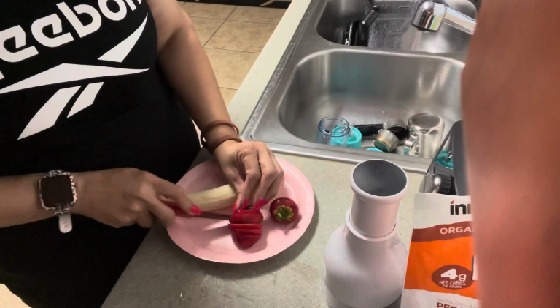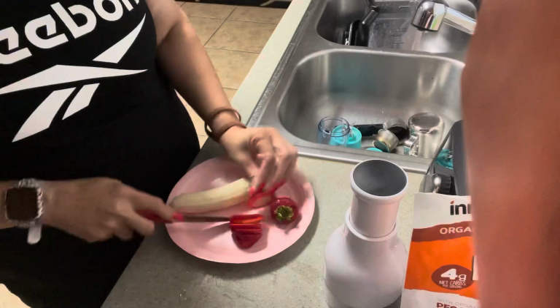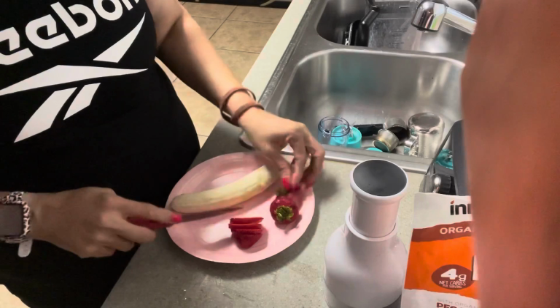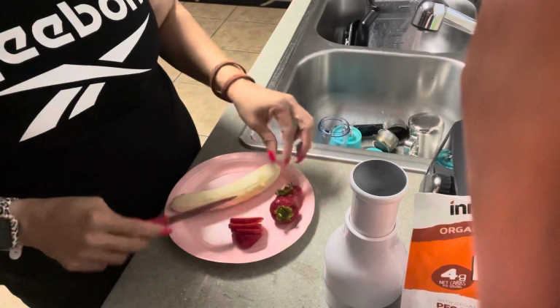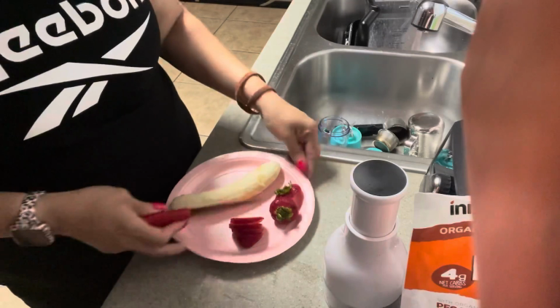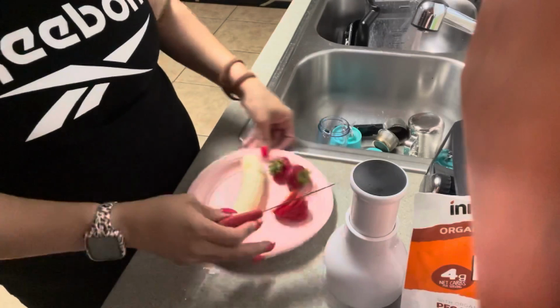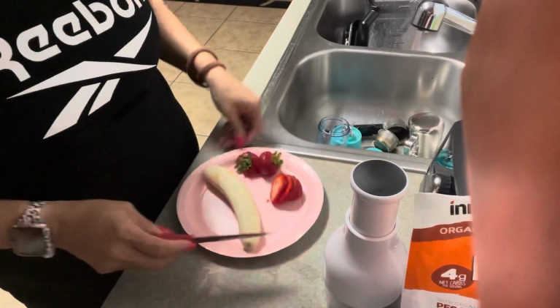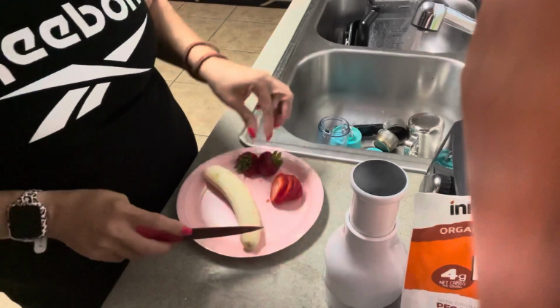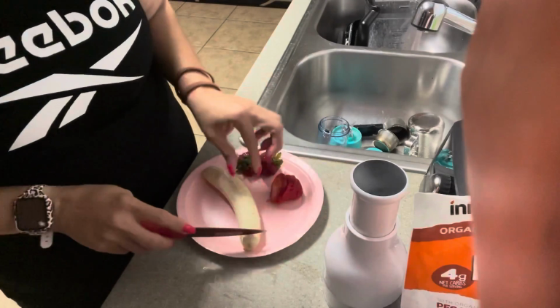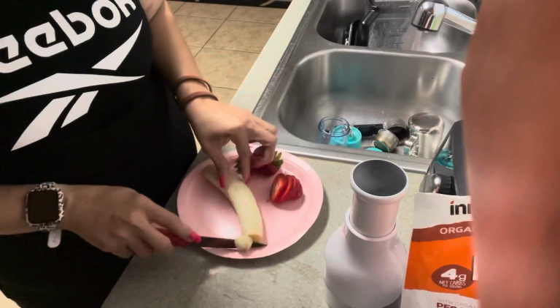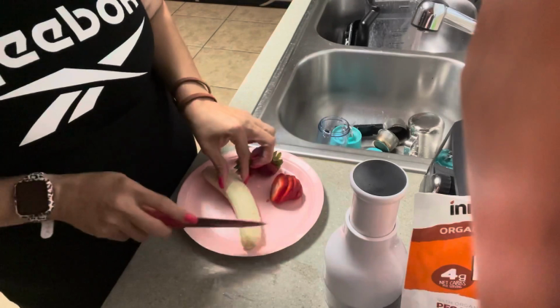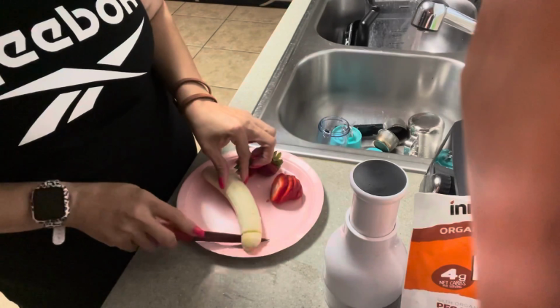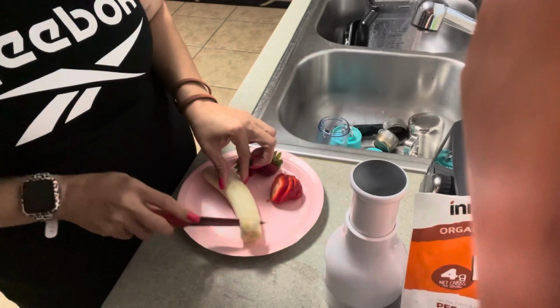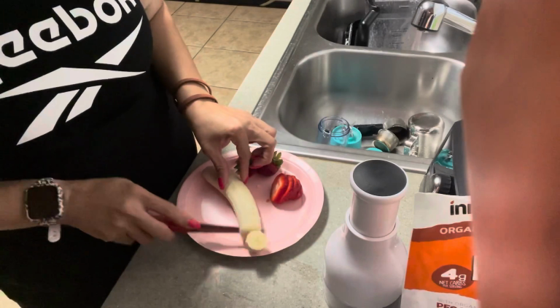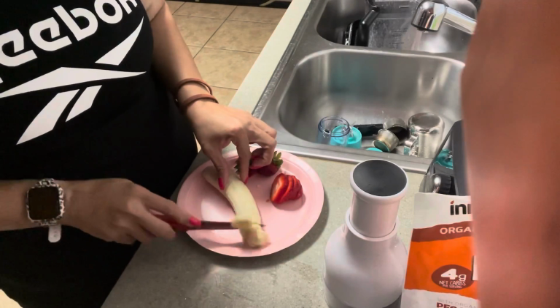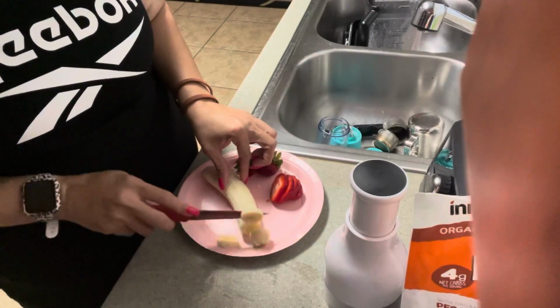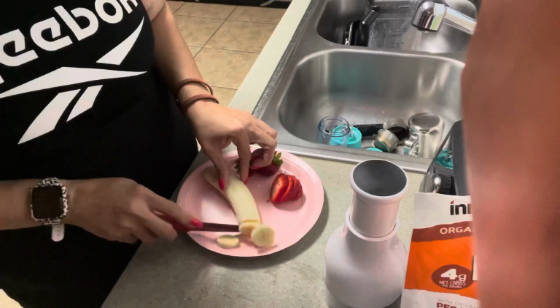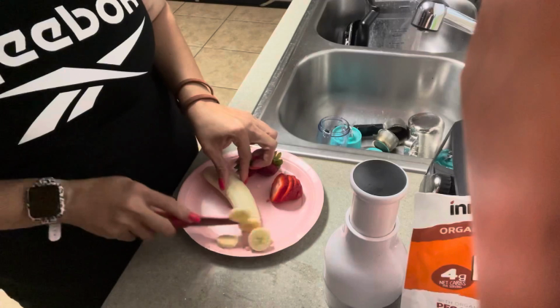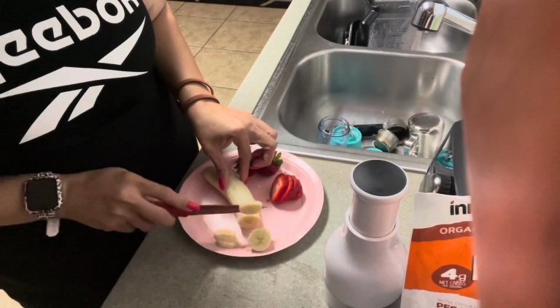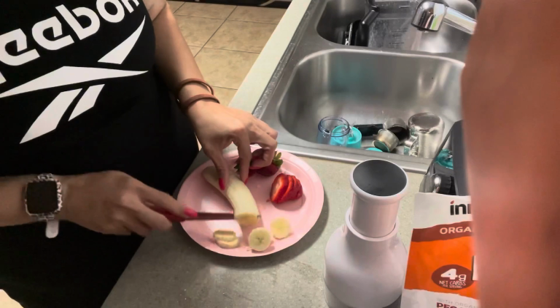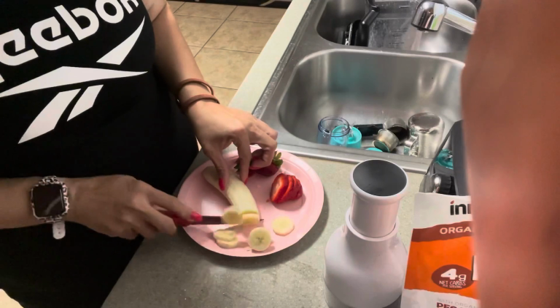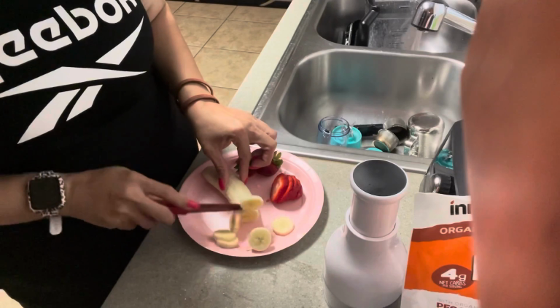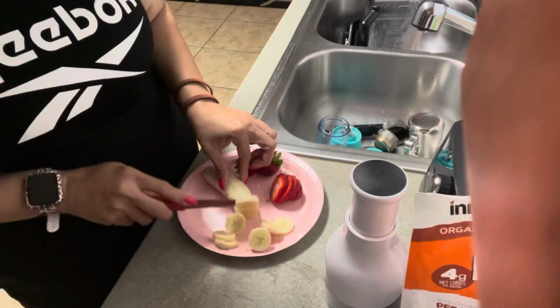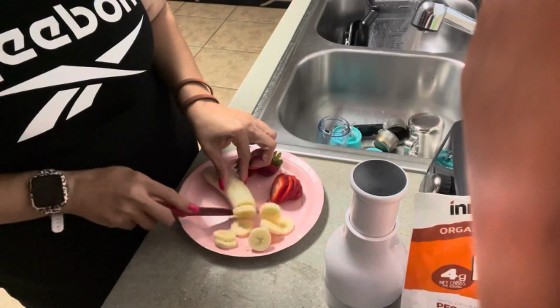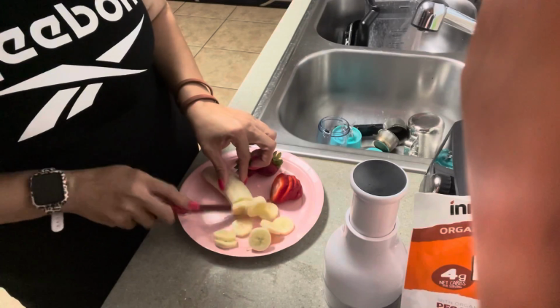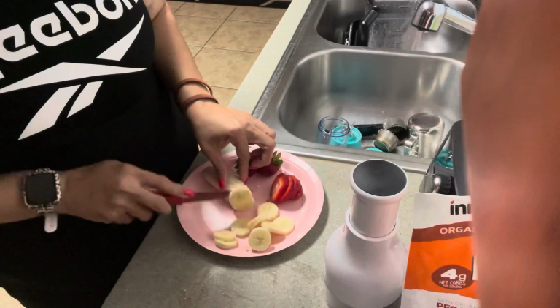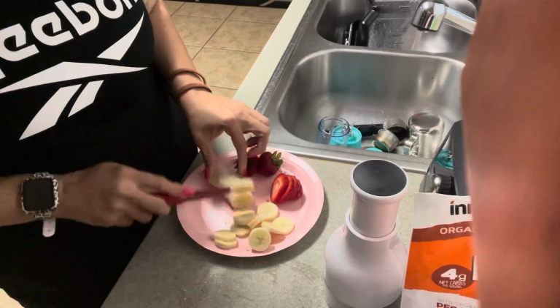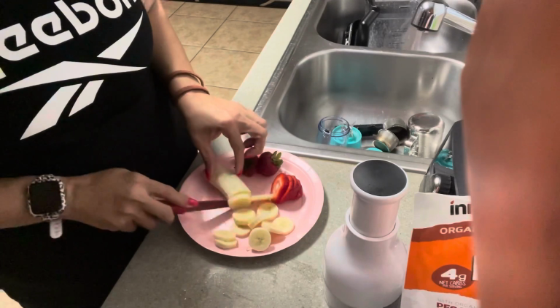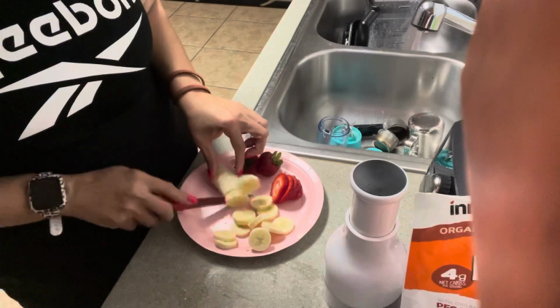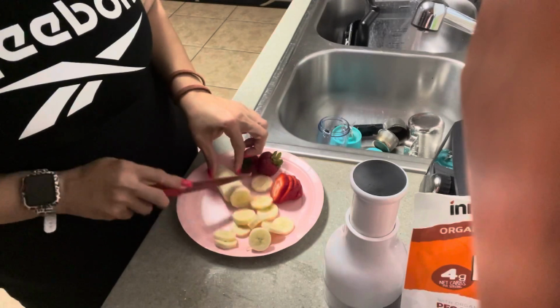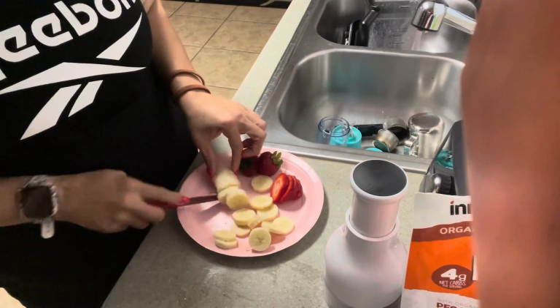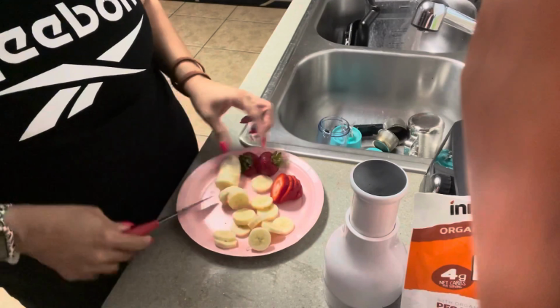You can cut this however your heart desires. I'm just doing a couple of slices of bananas and we'll see how far that takes me.